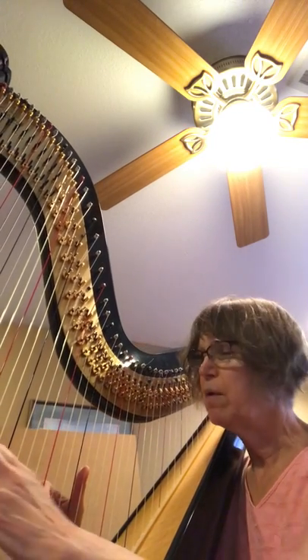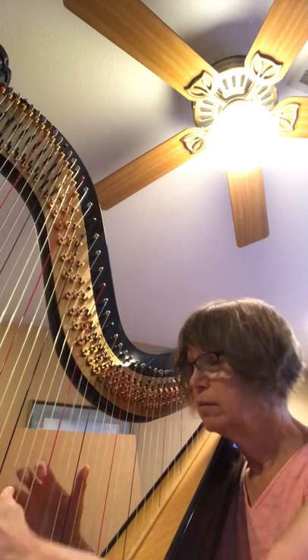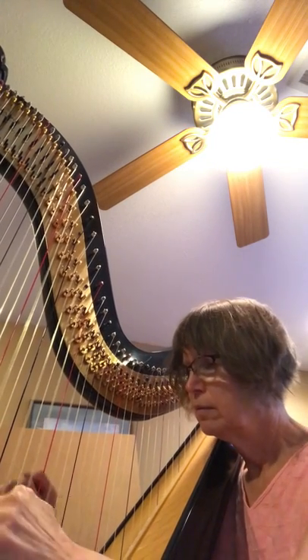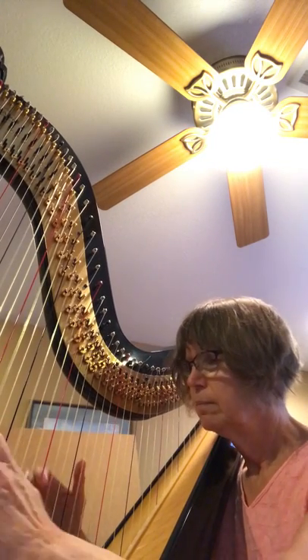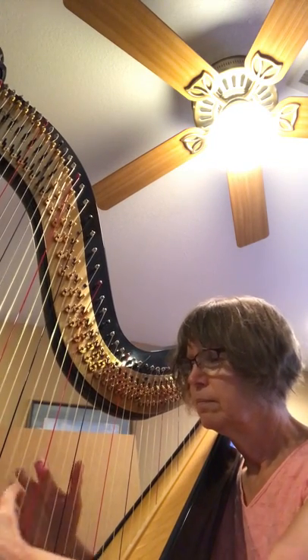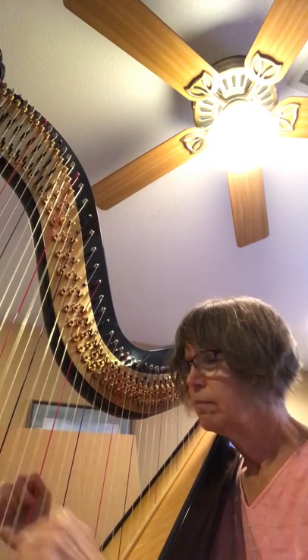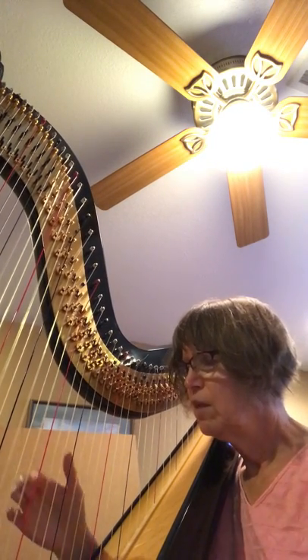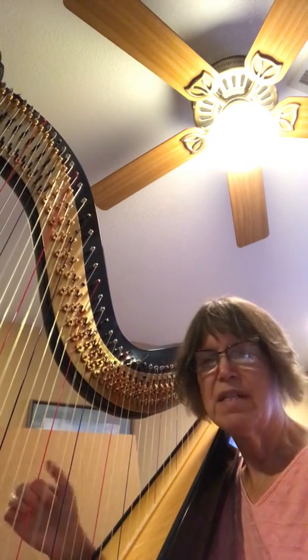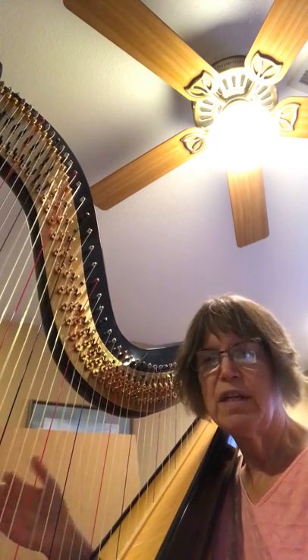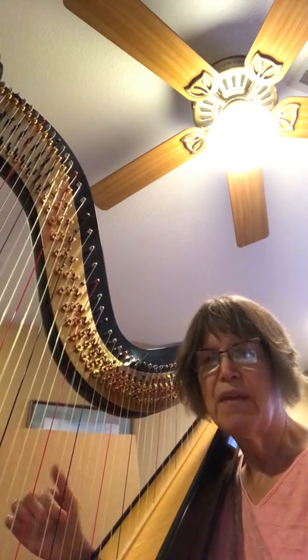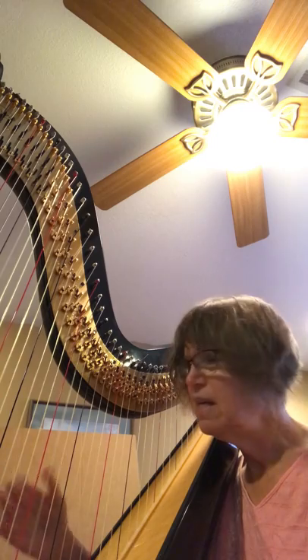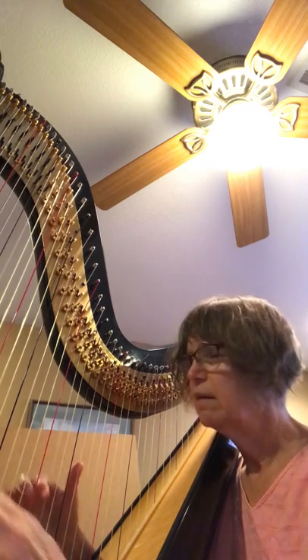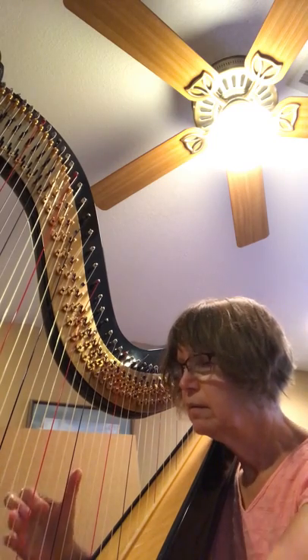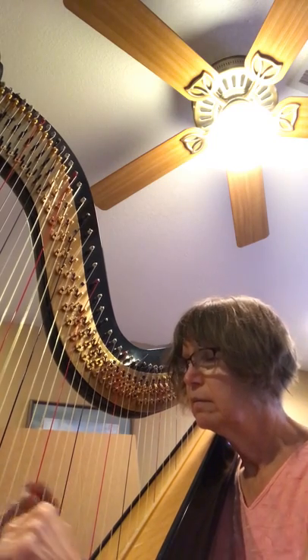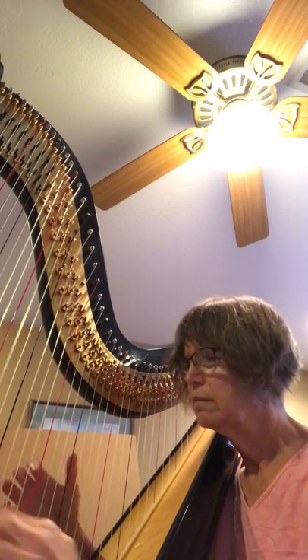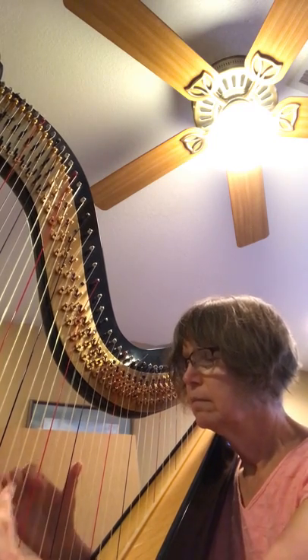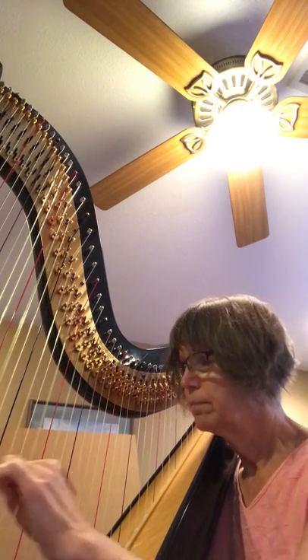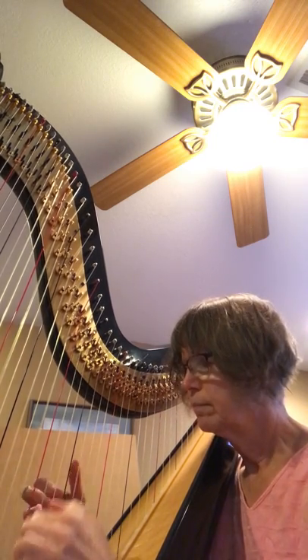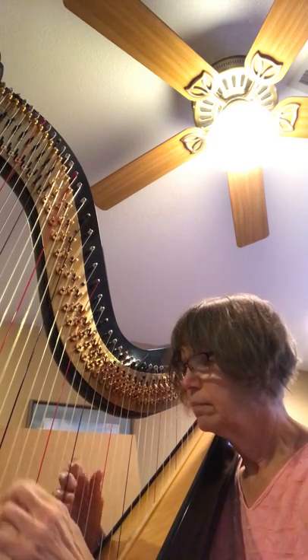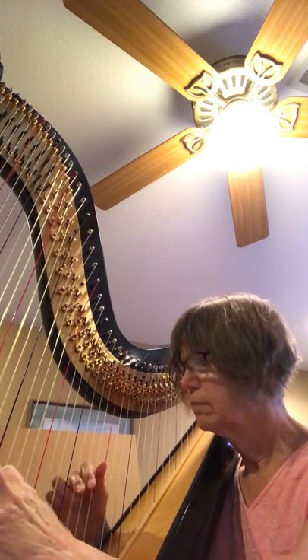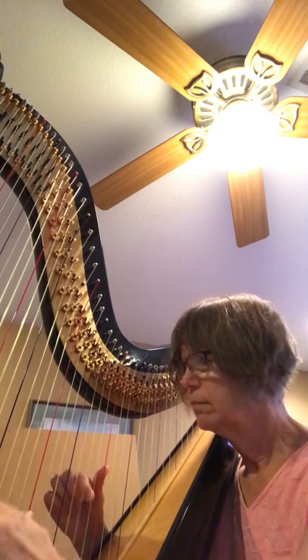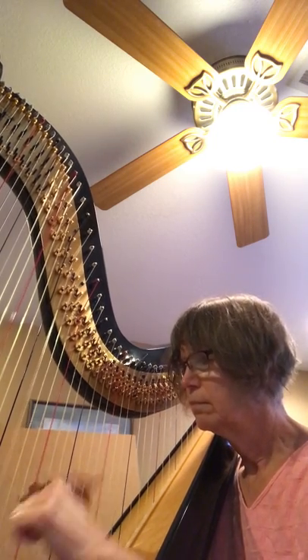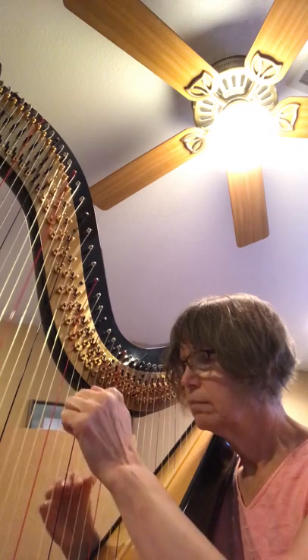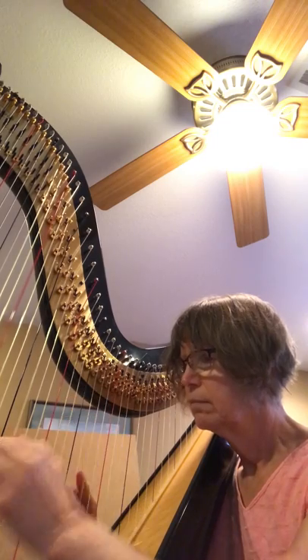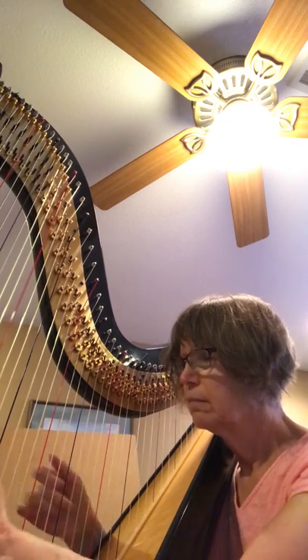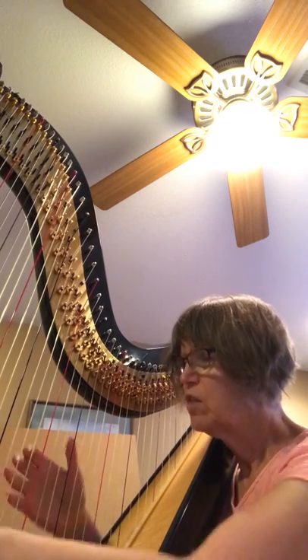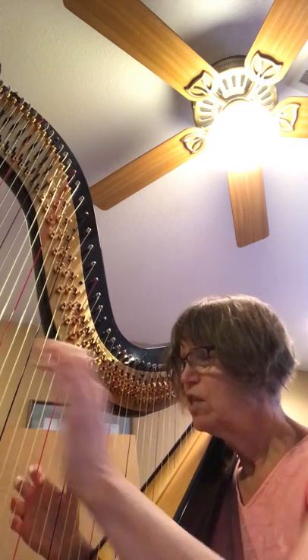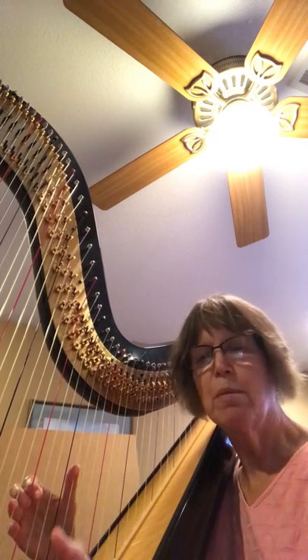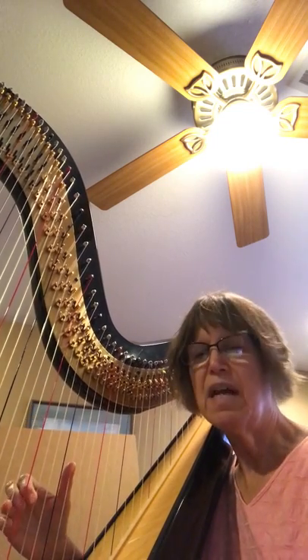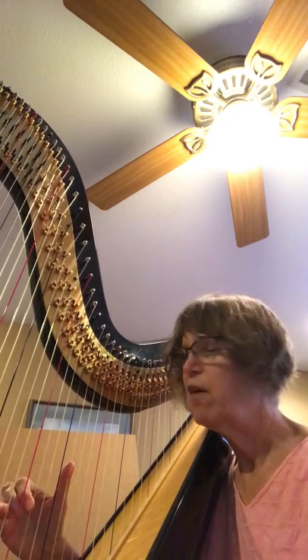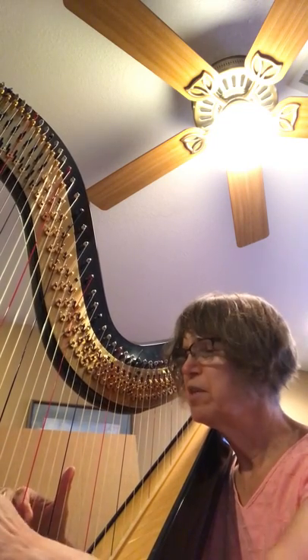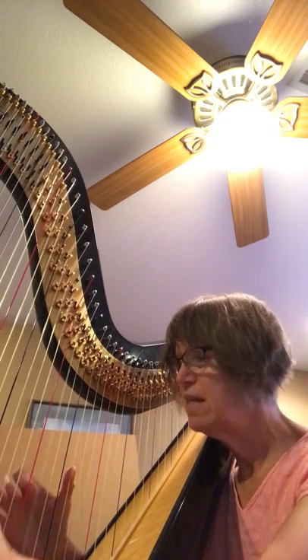You don't necessarily need to play that D again. It's just a matter of personal taste.